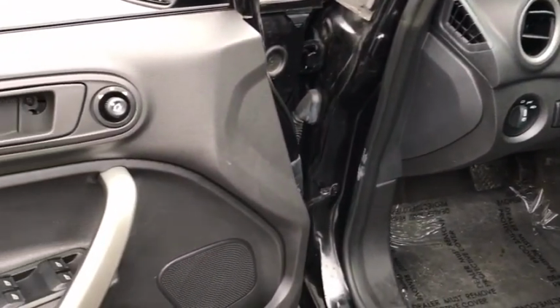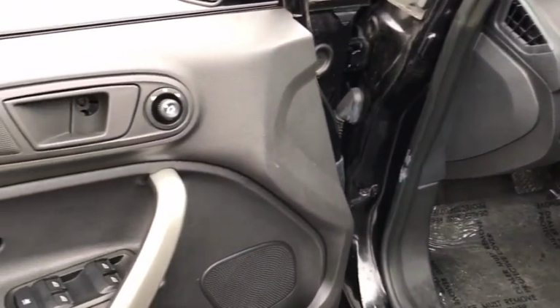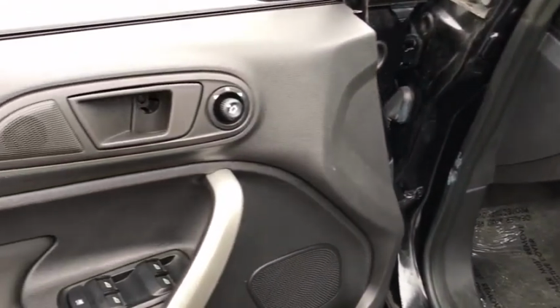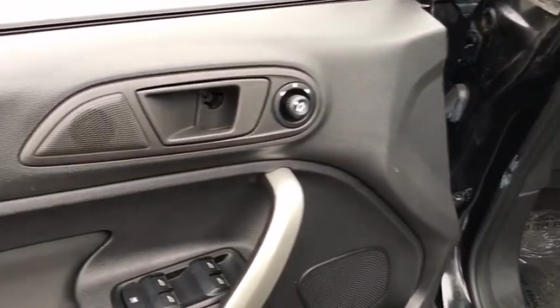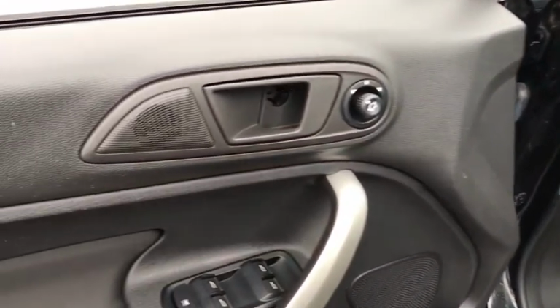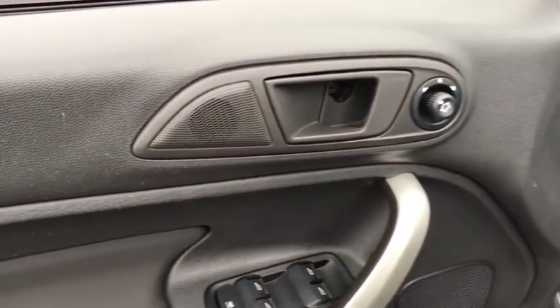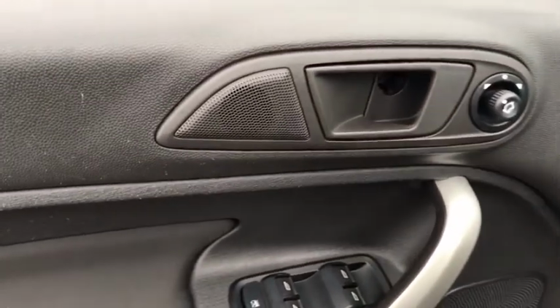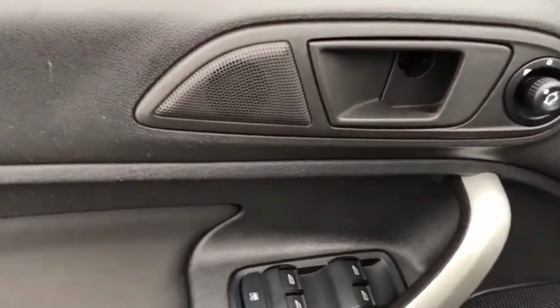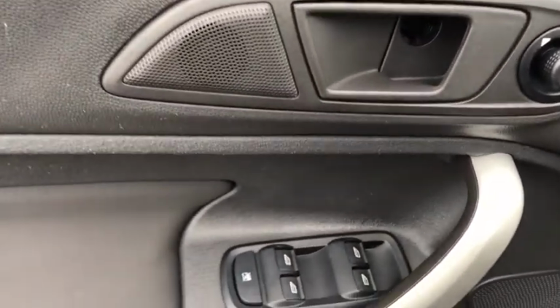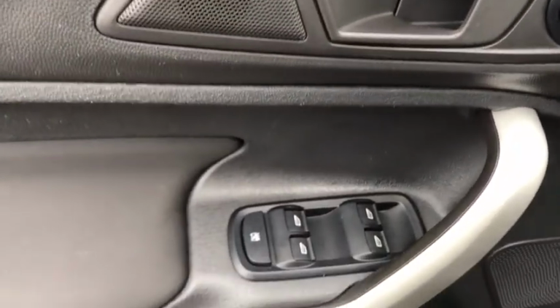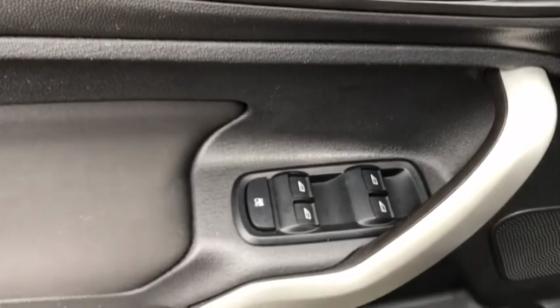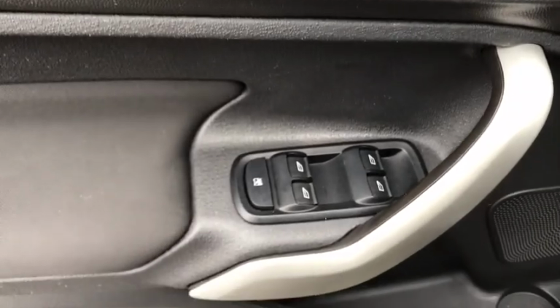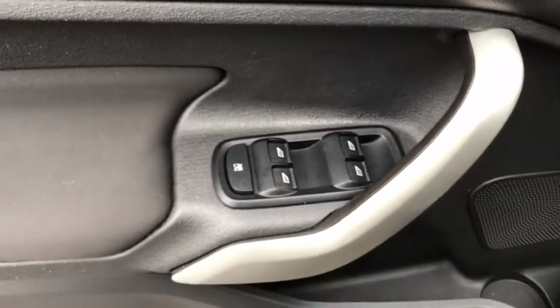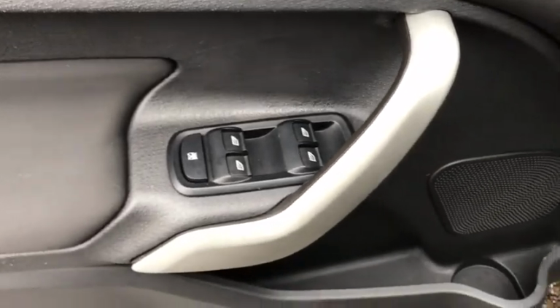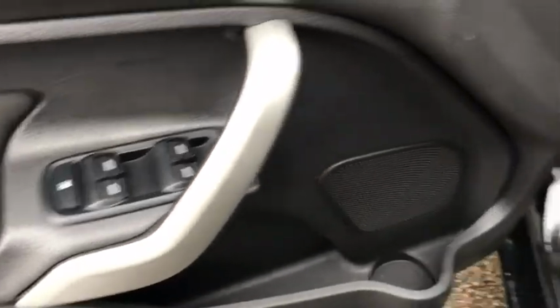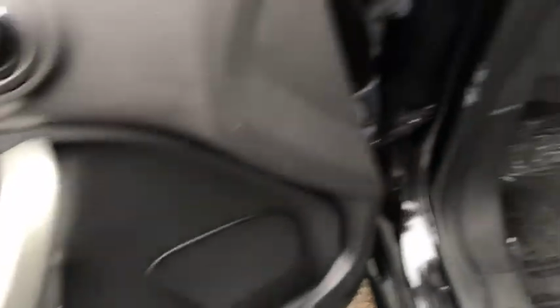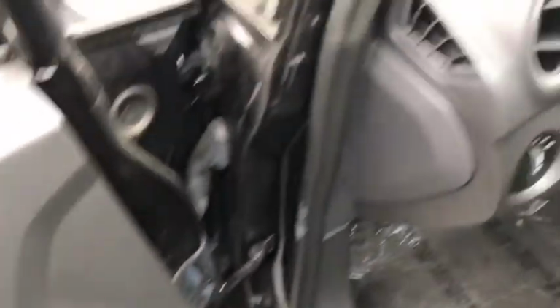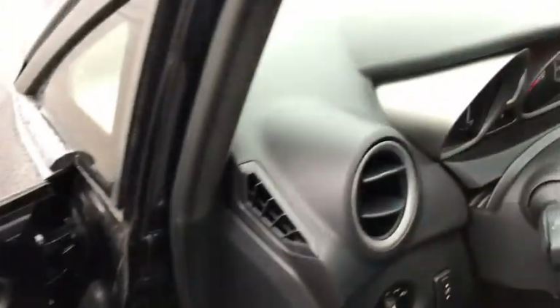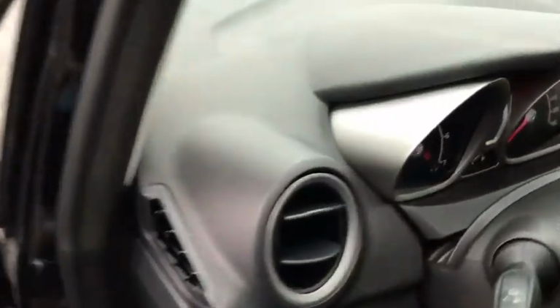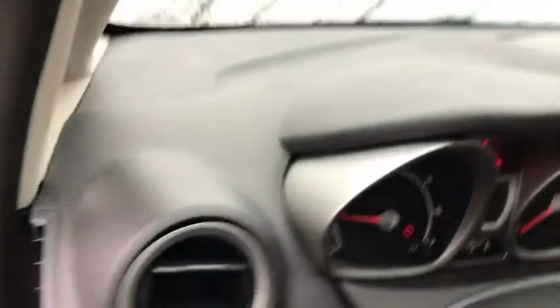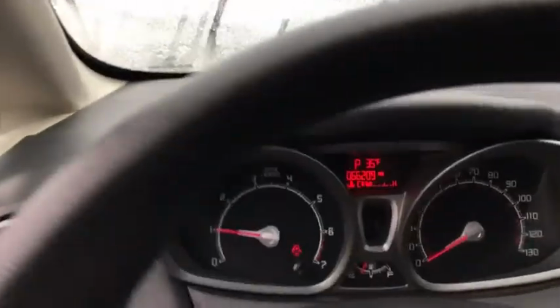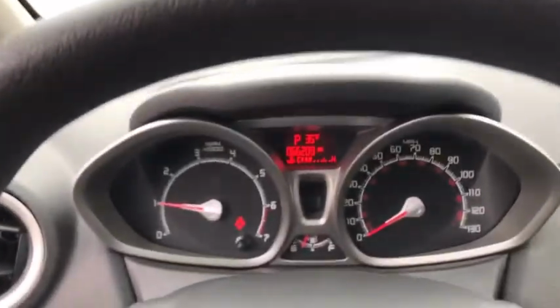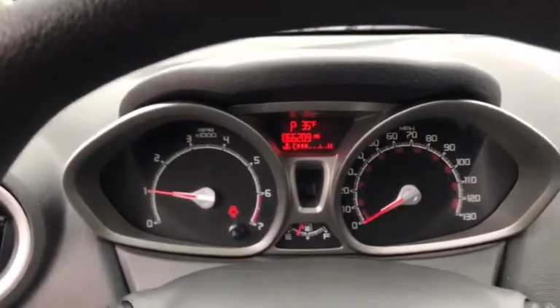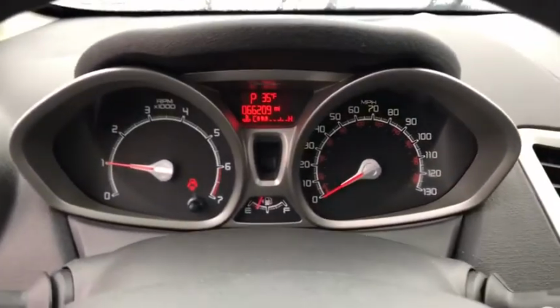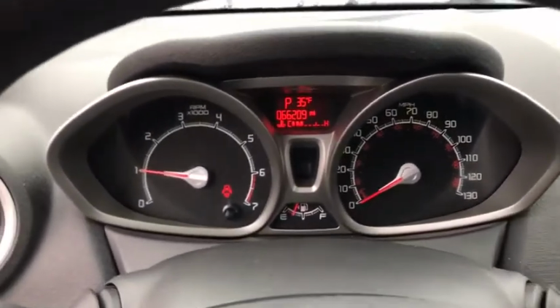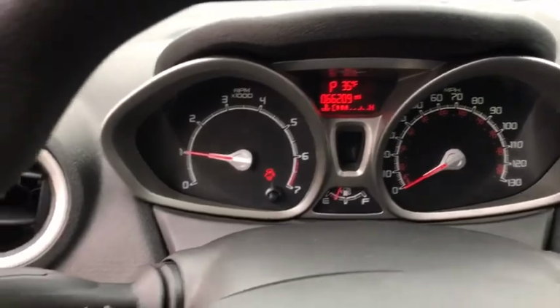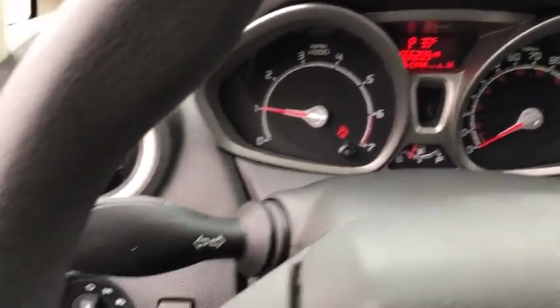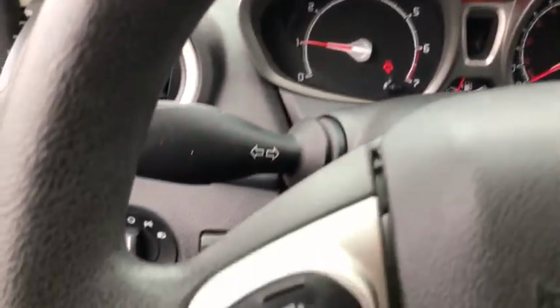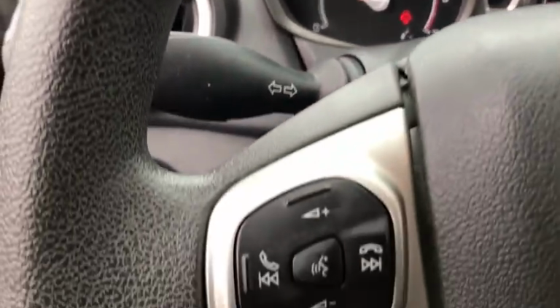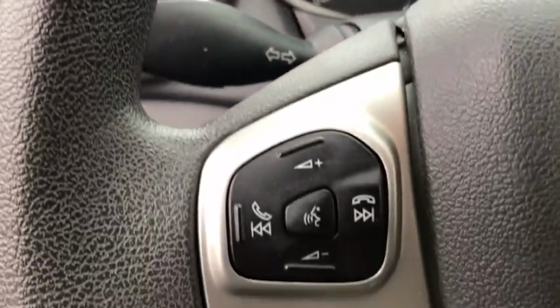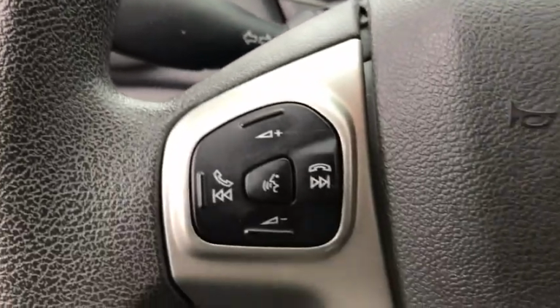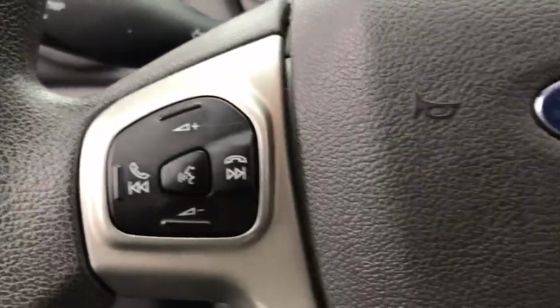Rear window defroster, remote keyless entry, tachometer, tilt steering wheel, front bucket seats, front reading lamps, driver vanity mirror, passenger vanity mirror, speed control, front wheel independent suspension.